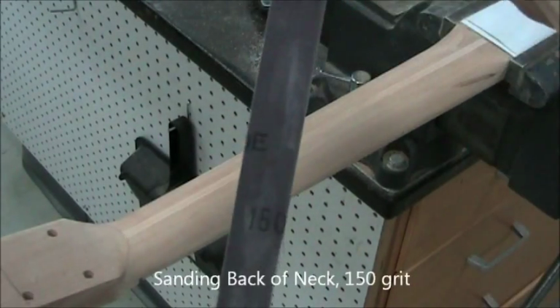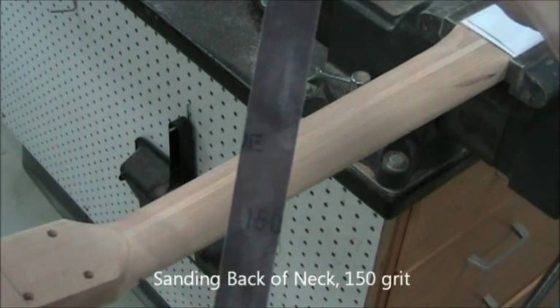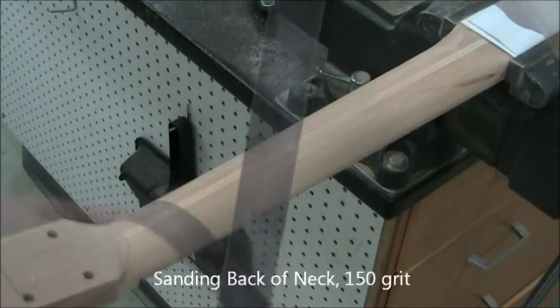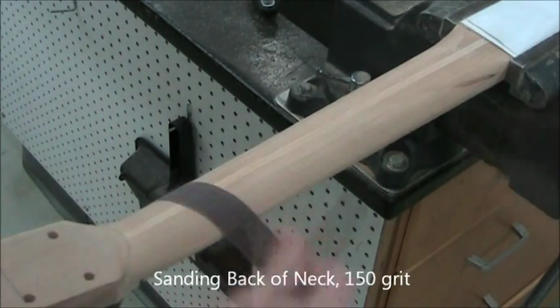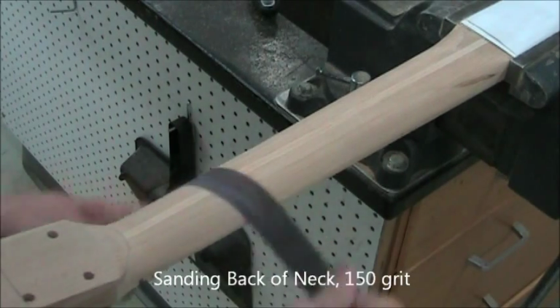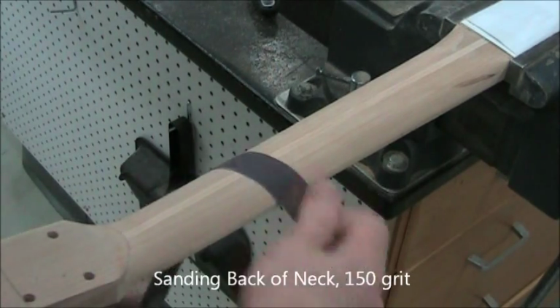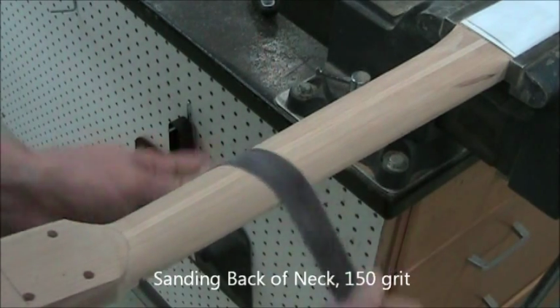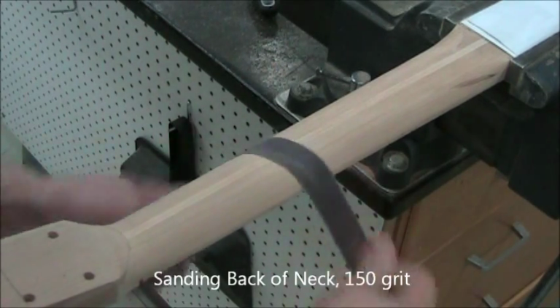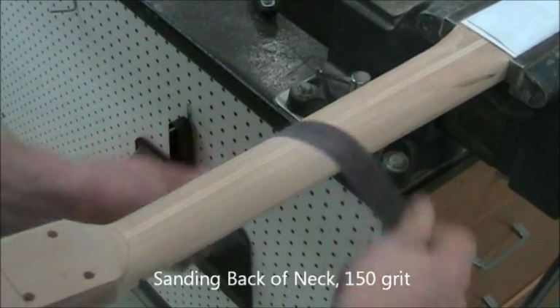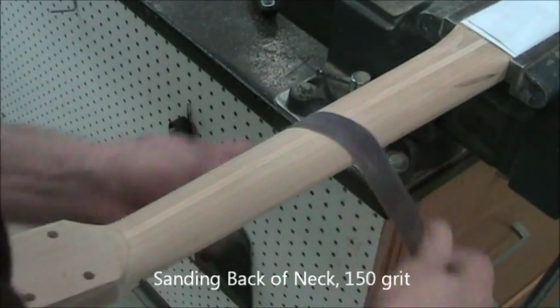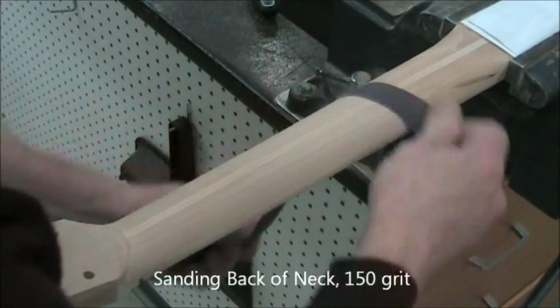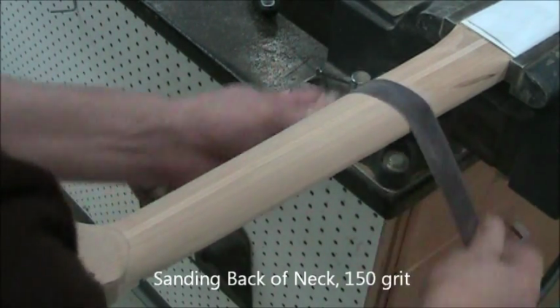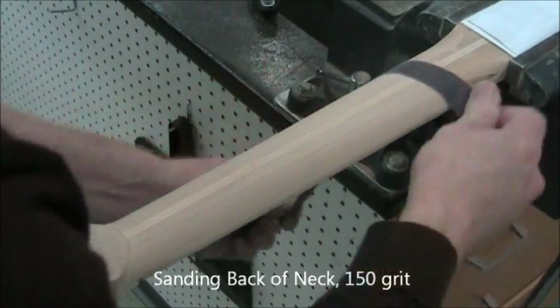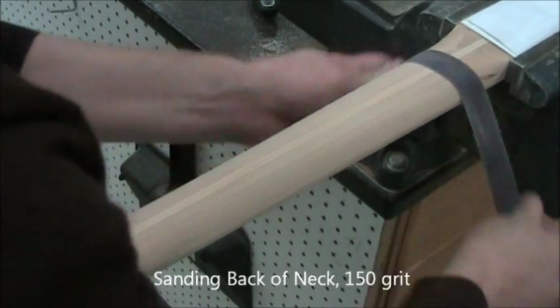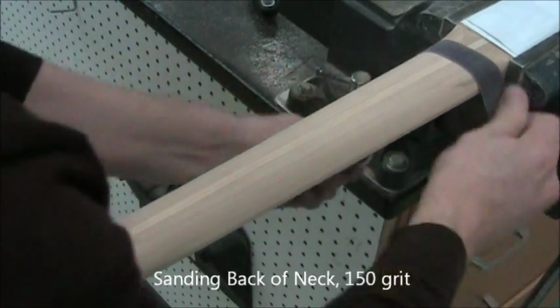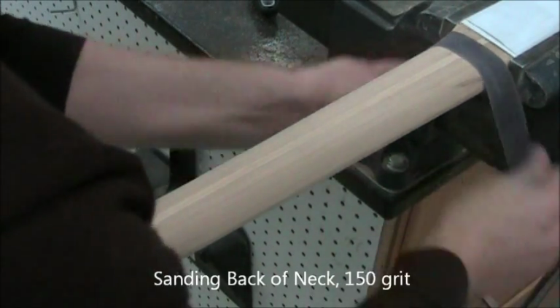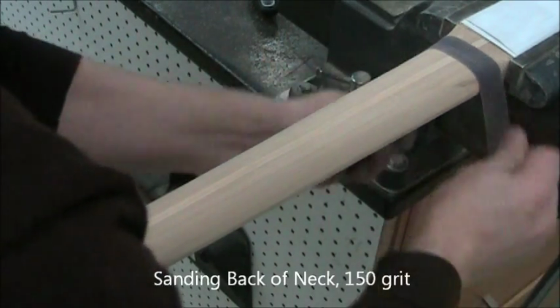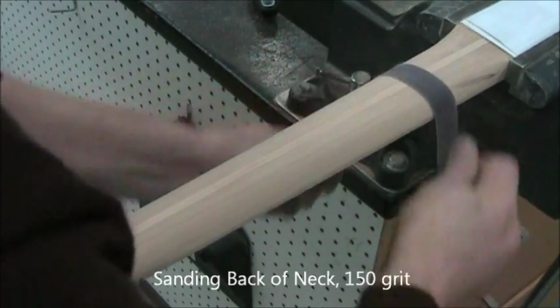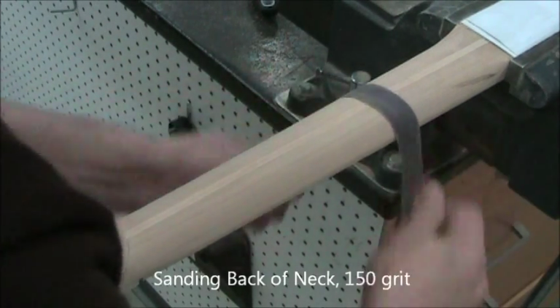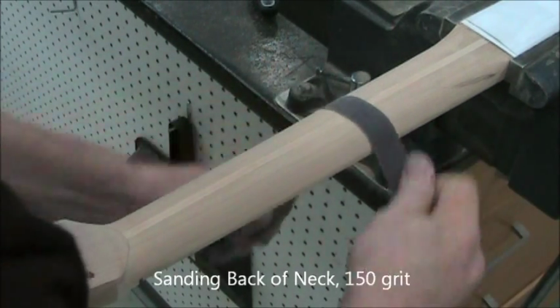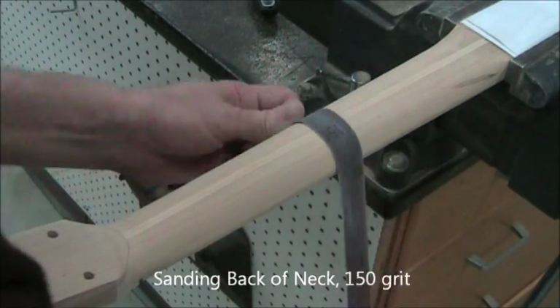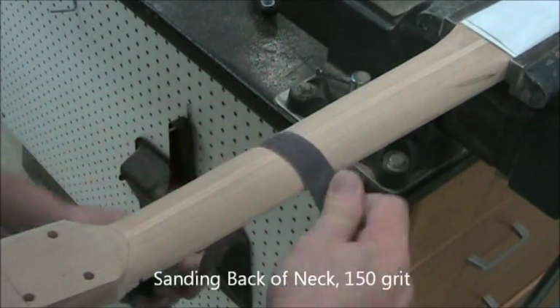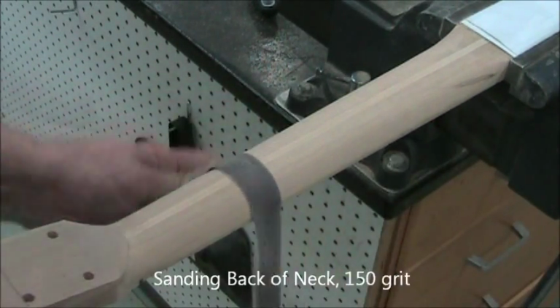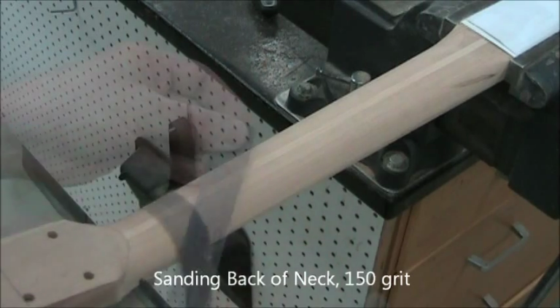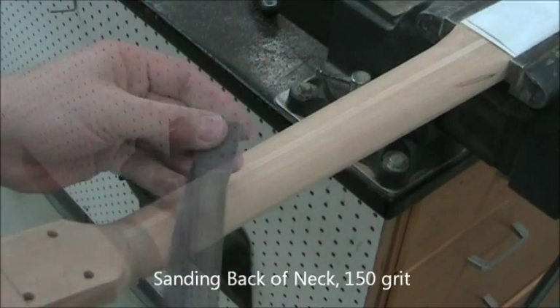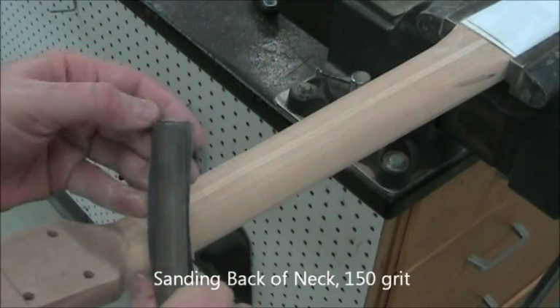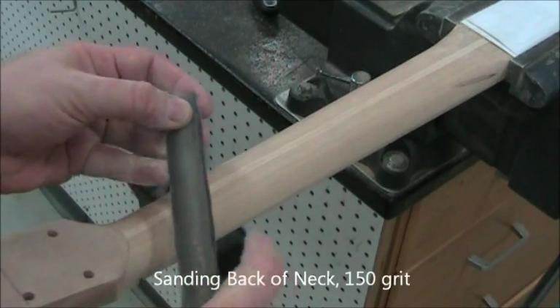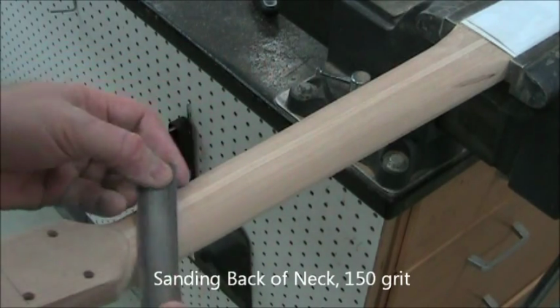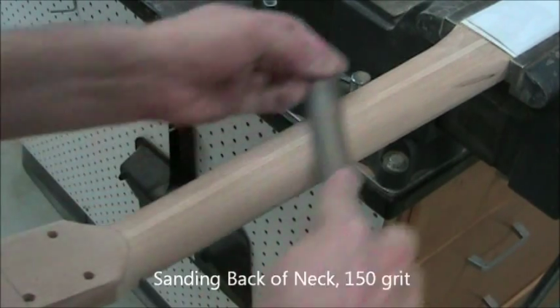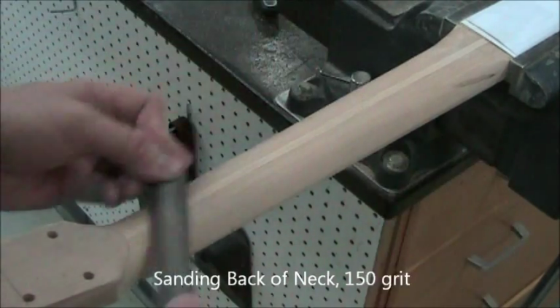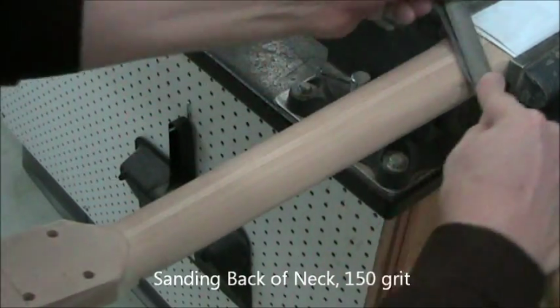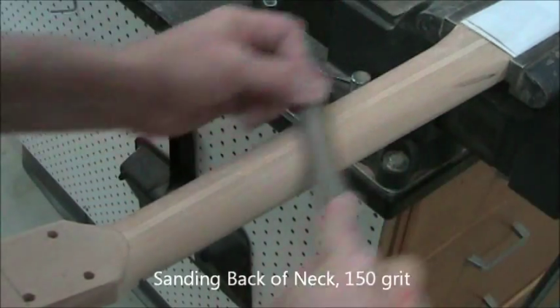Now we're switching to 150-grit. This is optional, but the shoe shine style is a very easy way to clean up your surfaces. You'll need to do that probably five times up and down the neck like that. Don't work in one place — that's the difficulty.